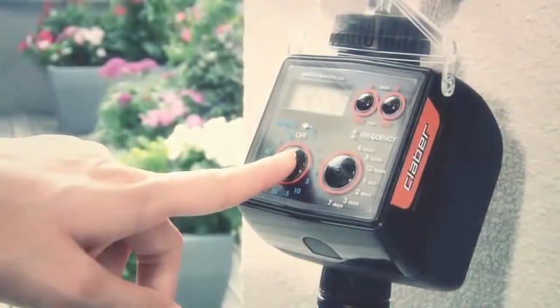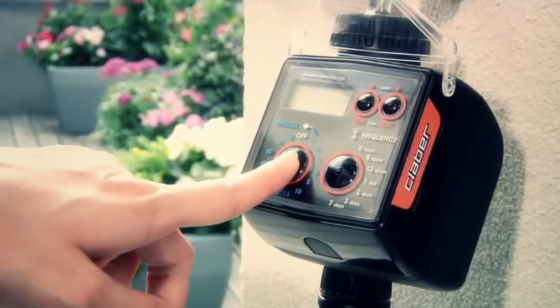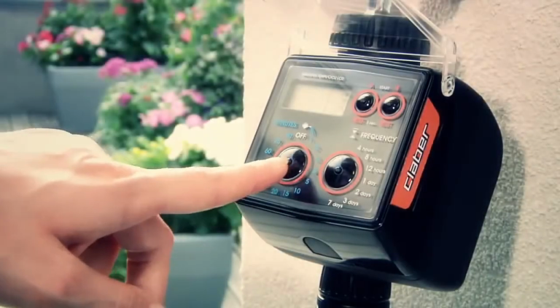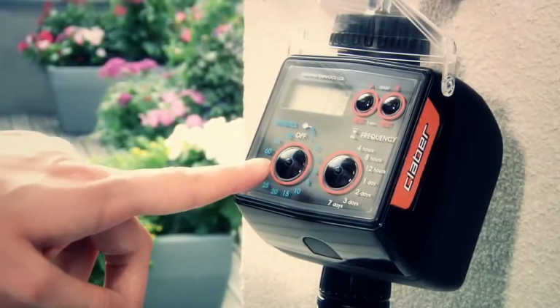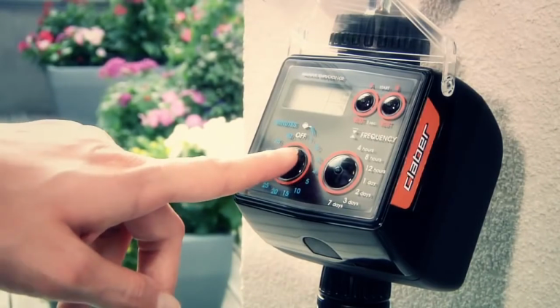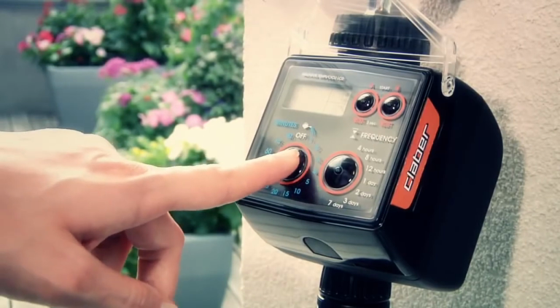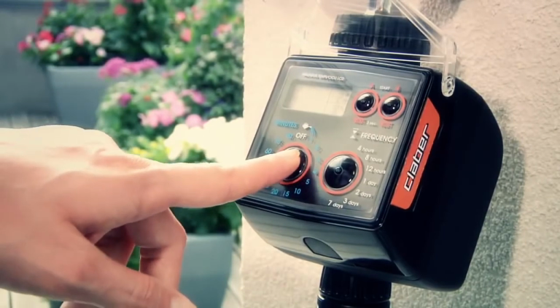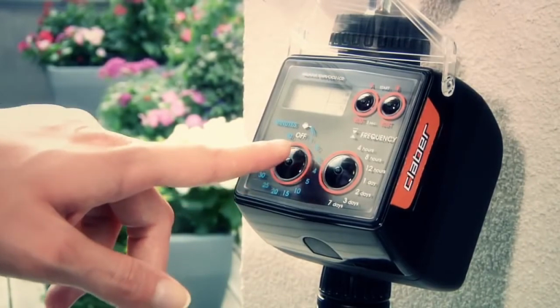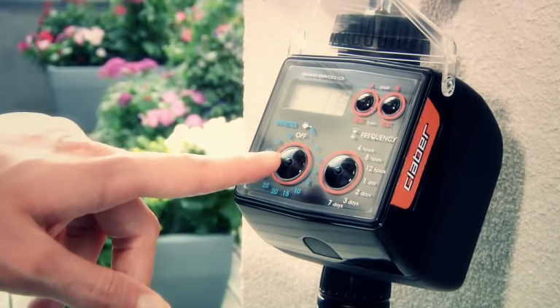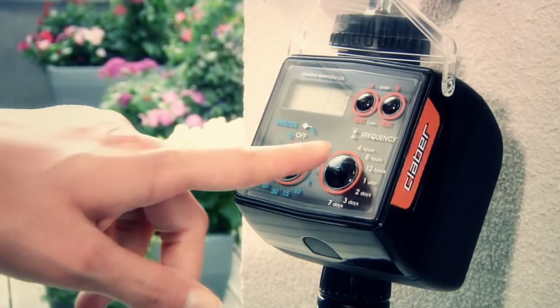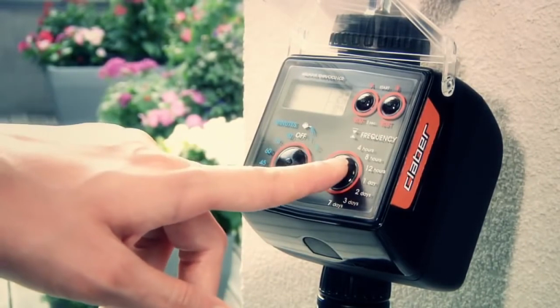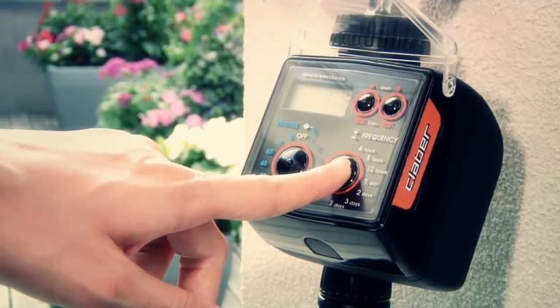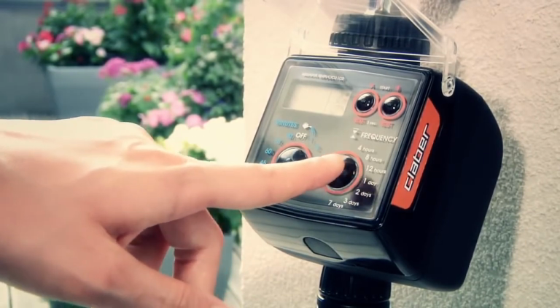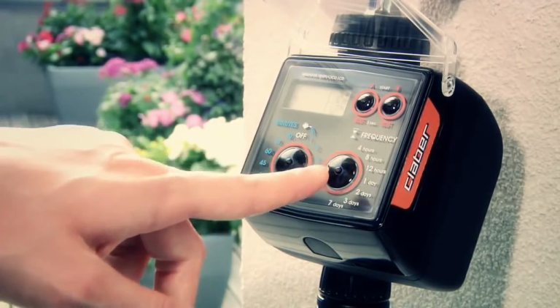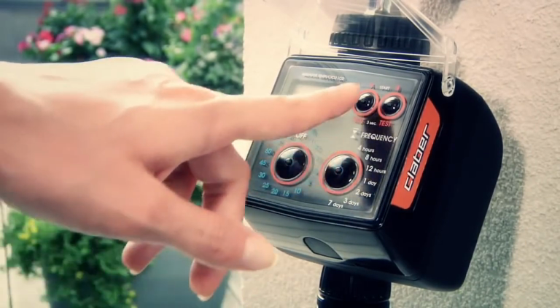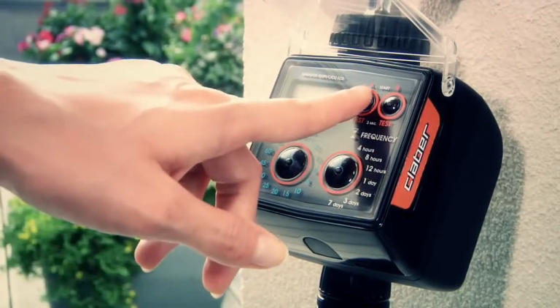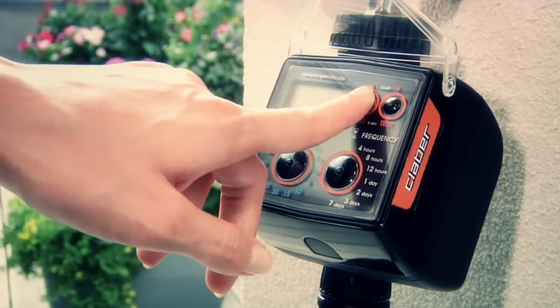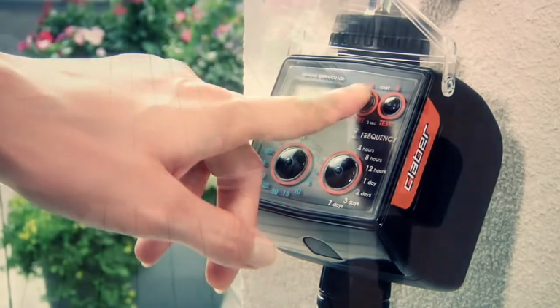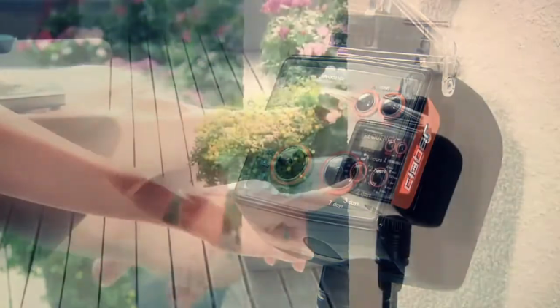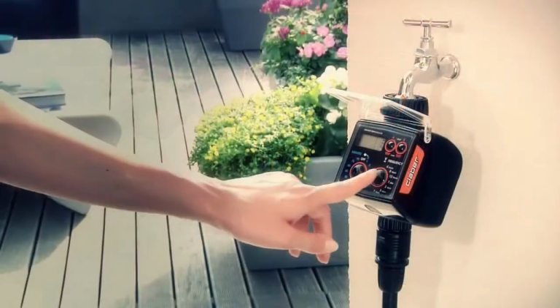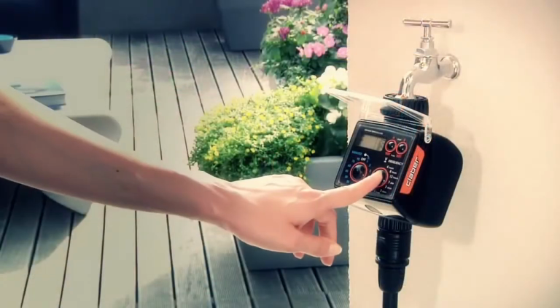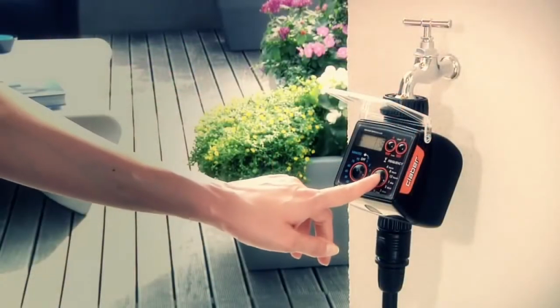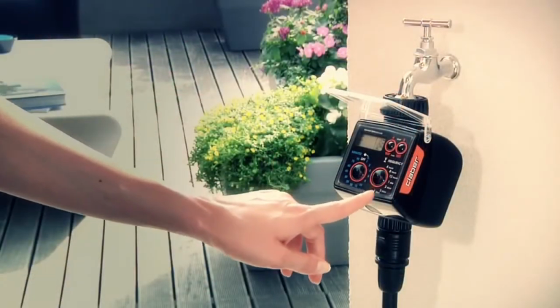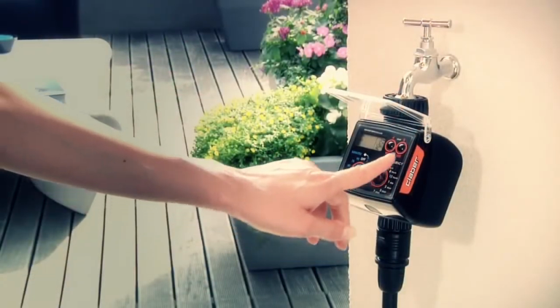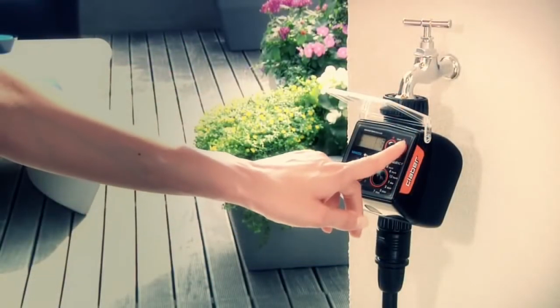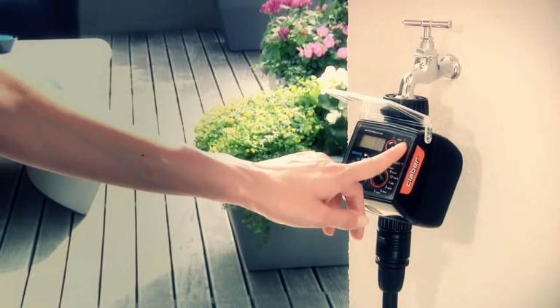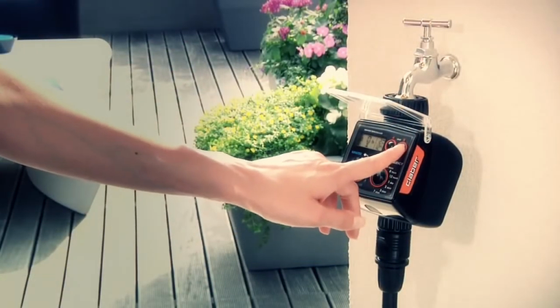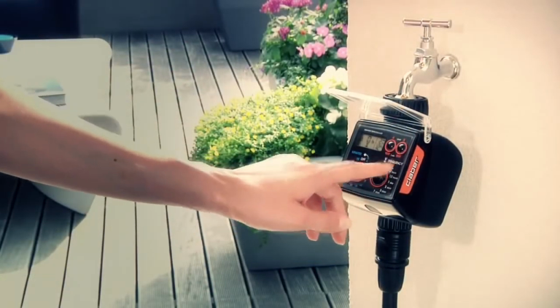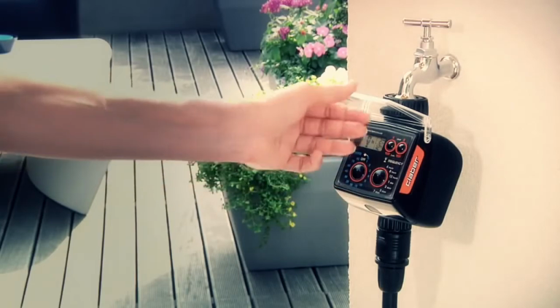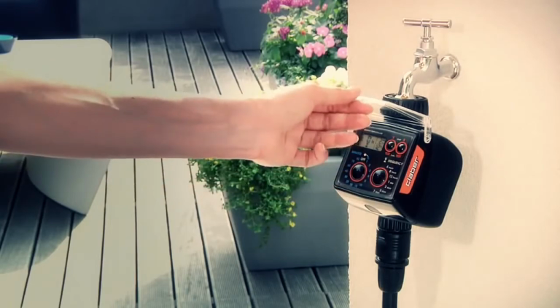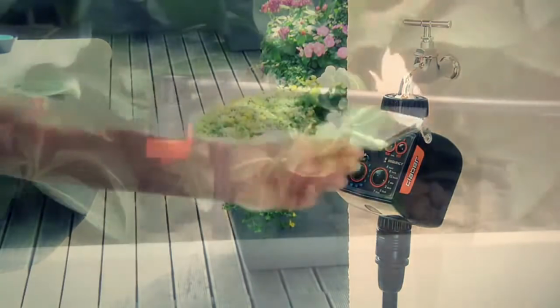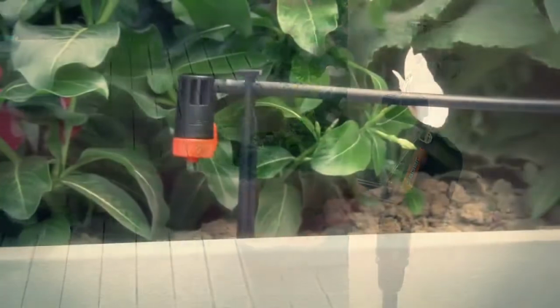TEMPO and DUAL SELECT models have two buttons, offering the user a selection of 98 different irrigation solutions on one or two lines, for people who want the ultimate in versatility and simplicity.